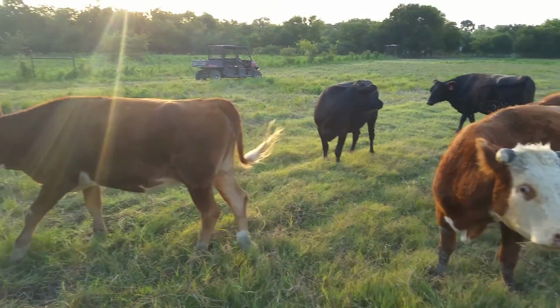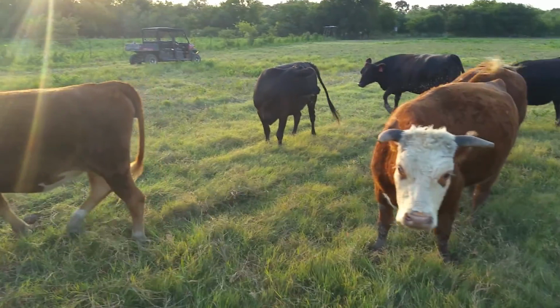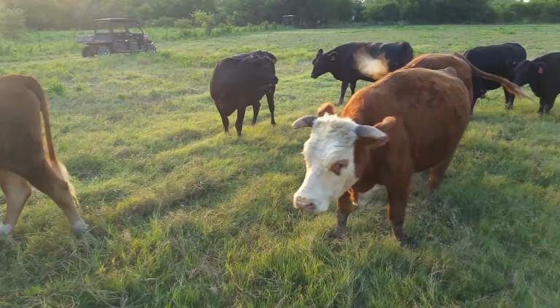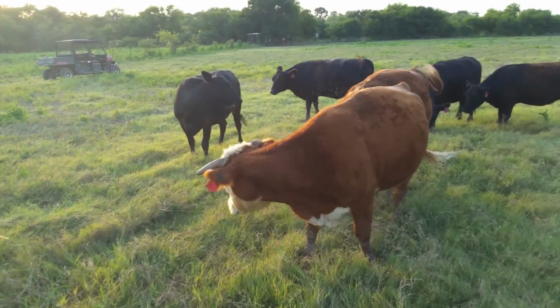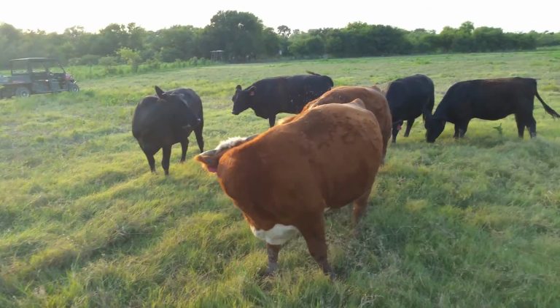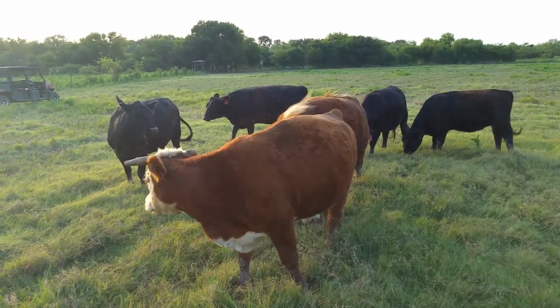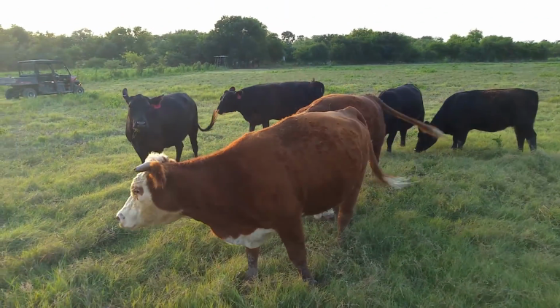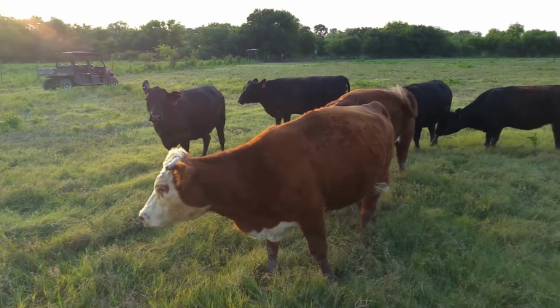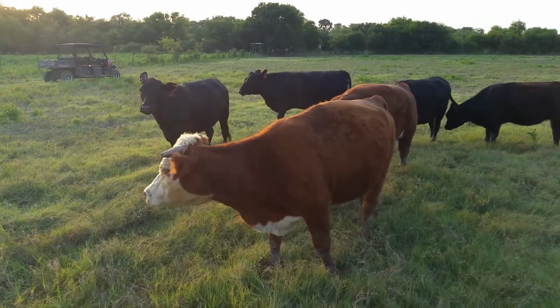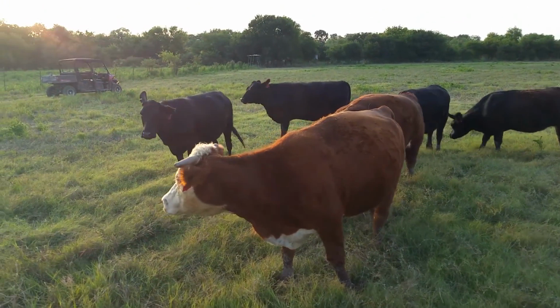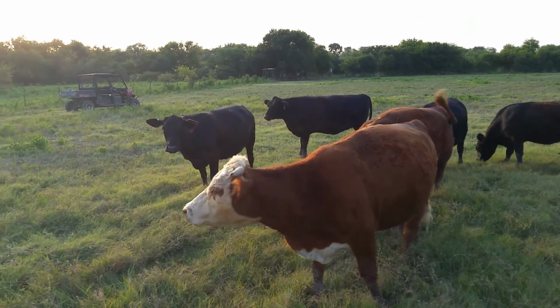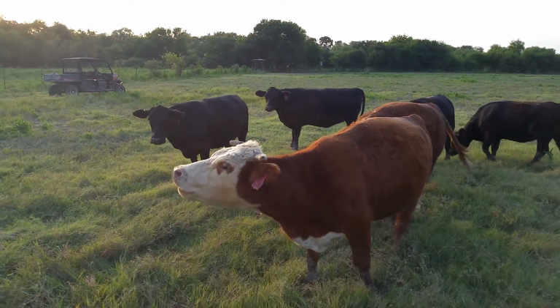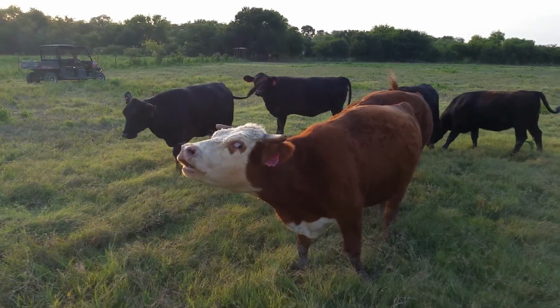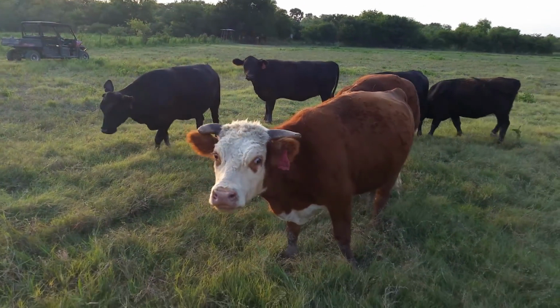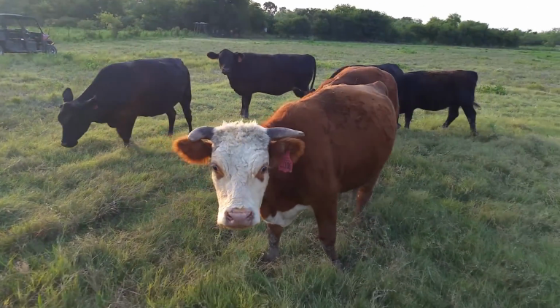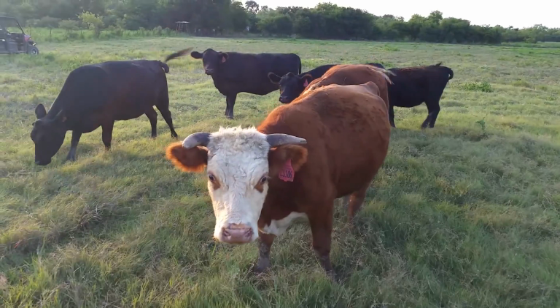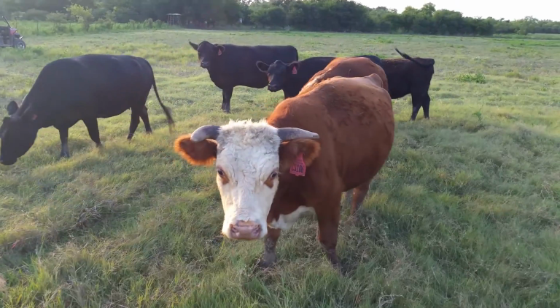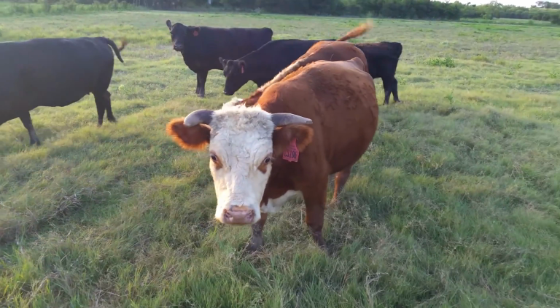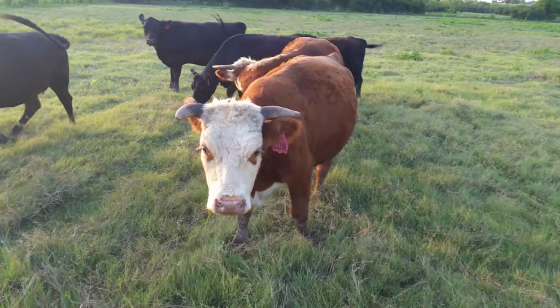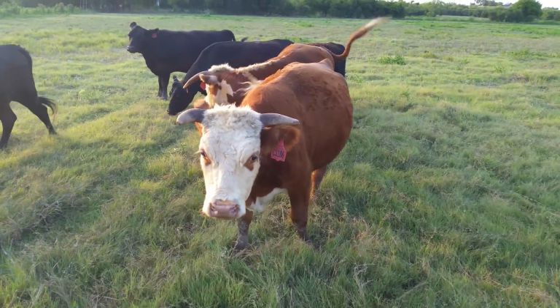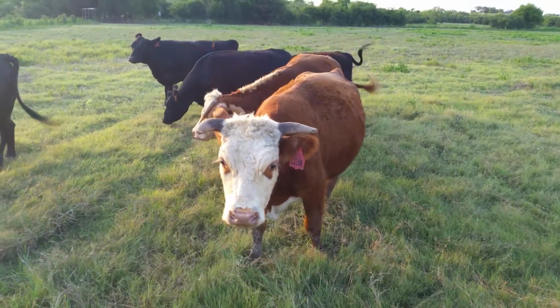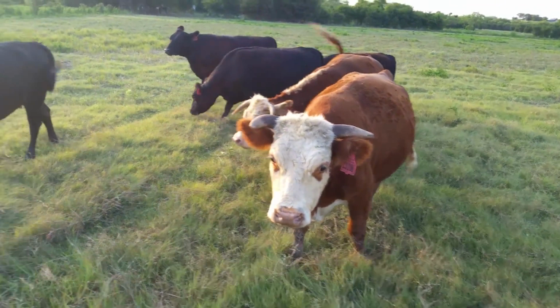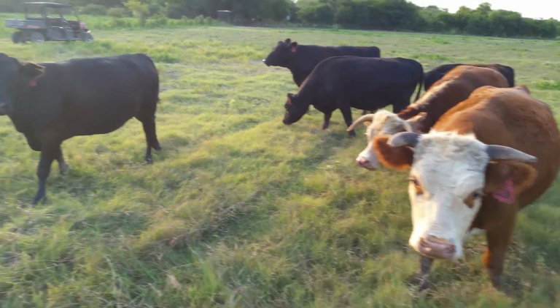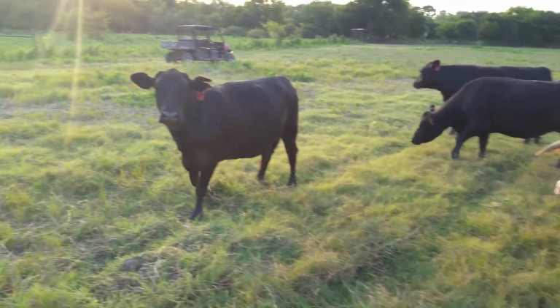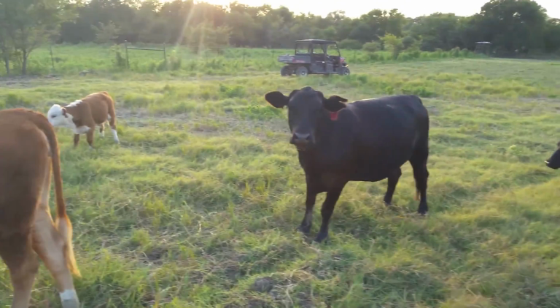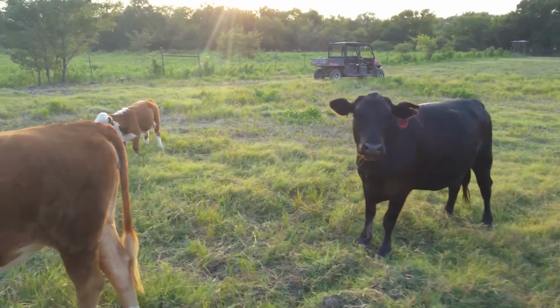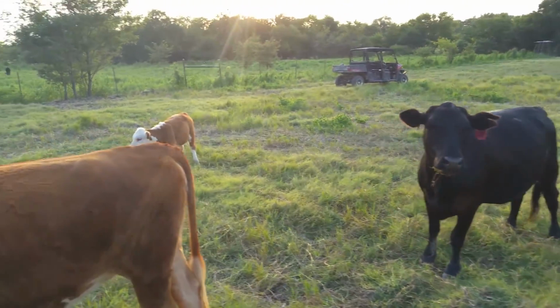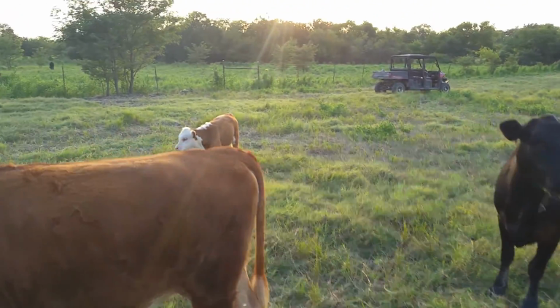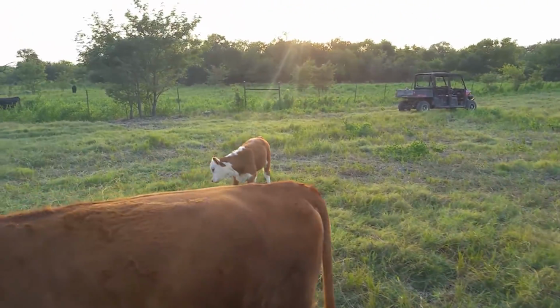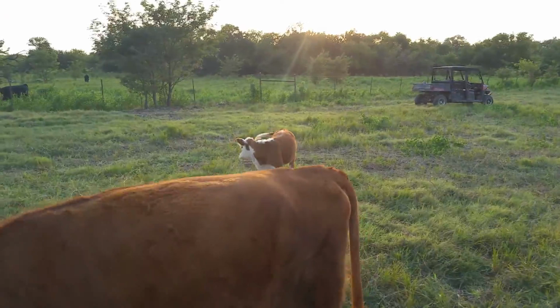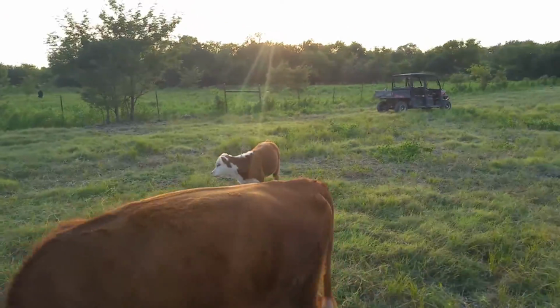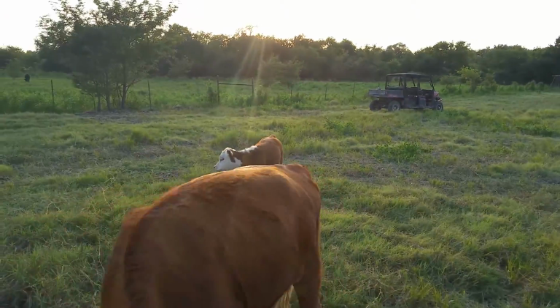If you wanted to leave these cows here to get them covered by a low-line bull, I don't really have a problem with that either. I'm going to show this little calf — she's just as cute as she can be.